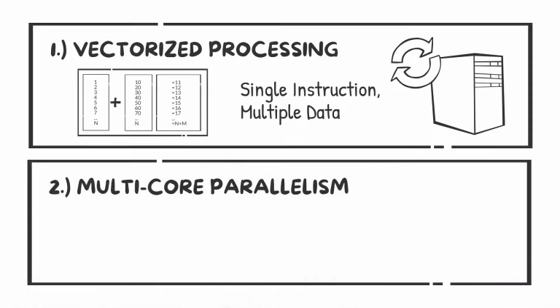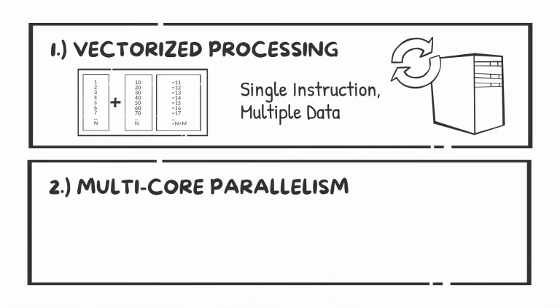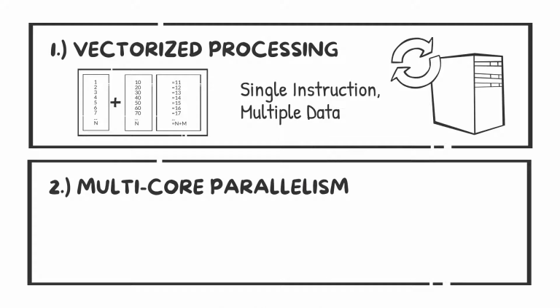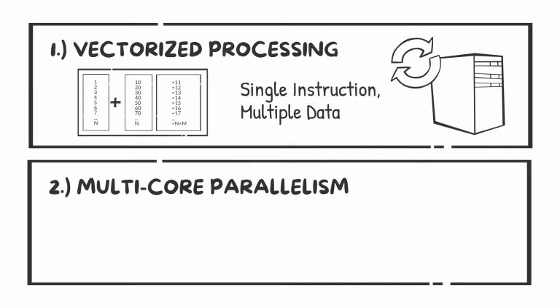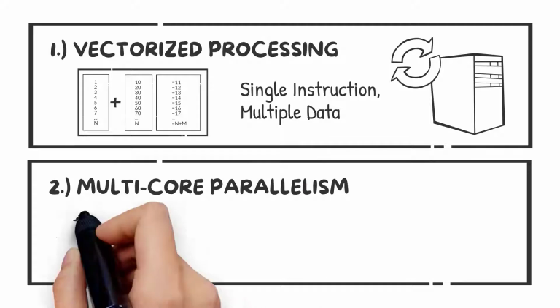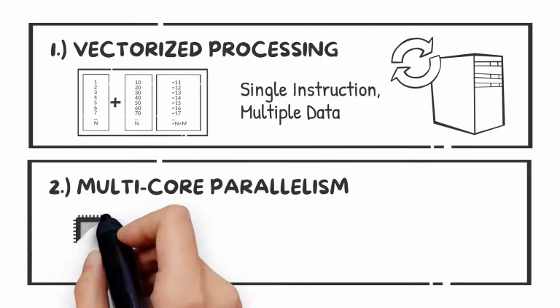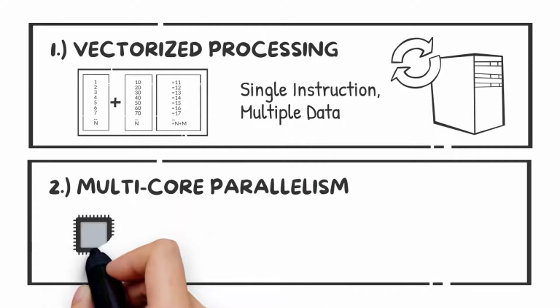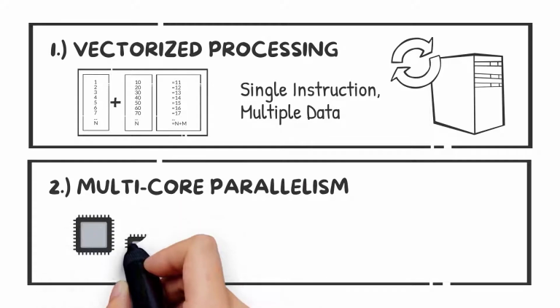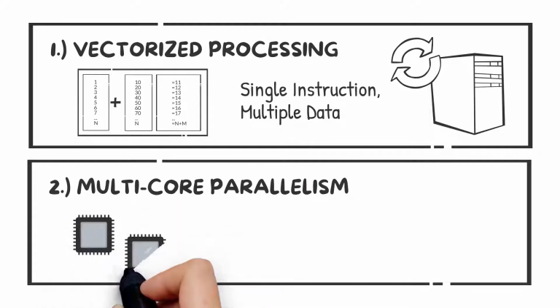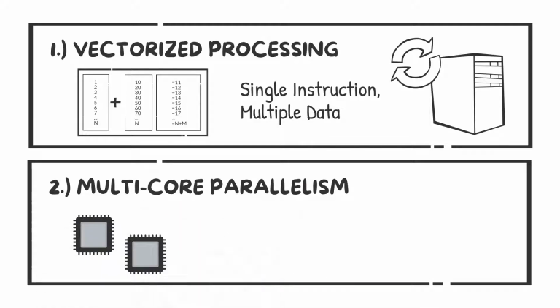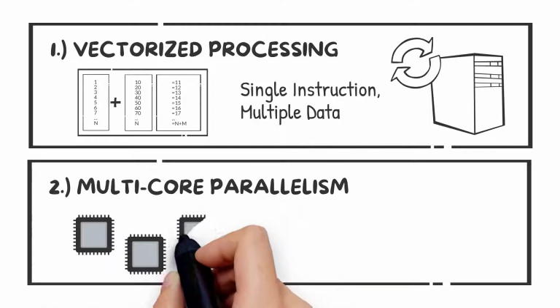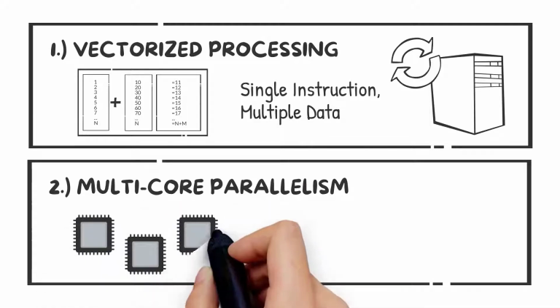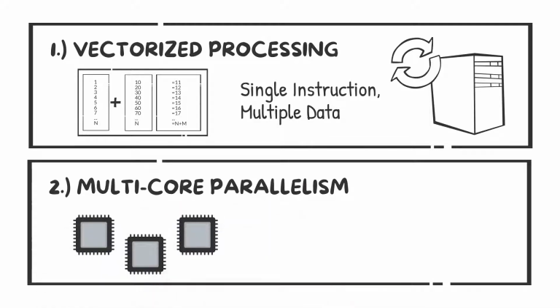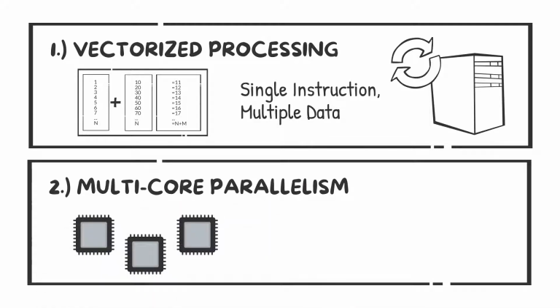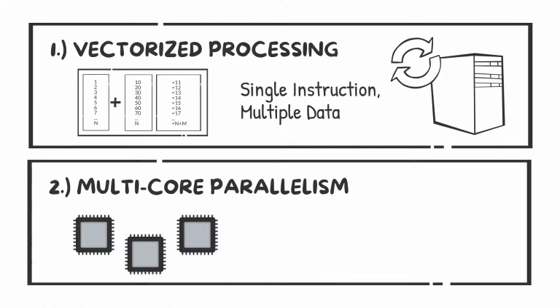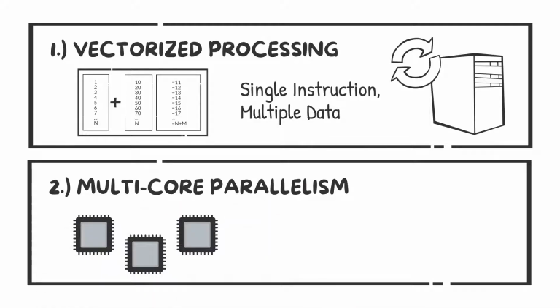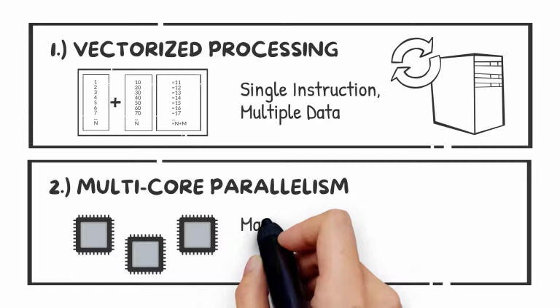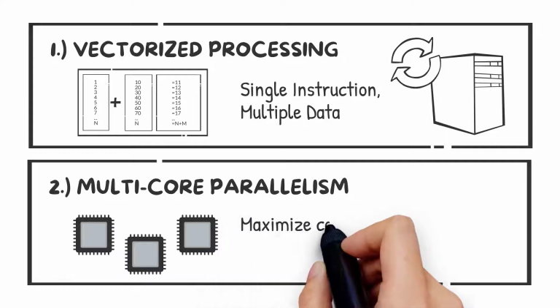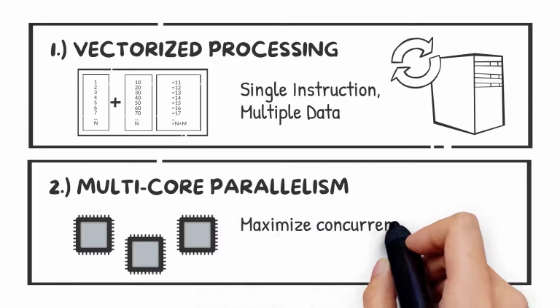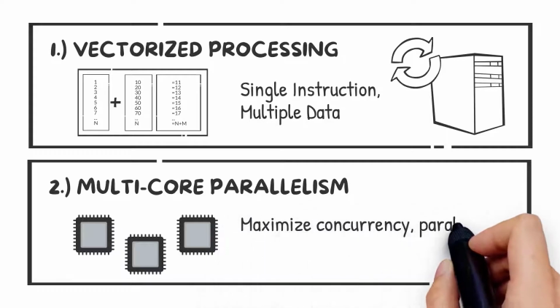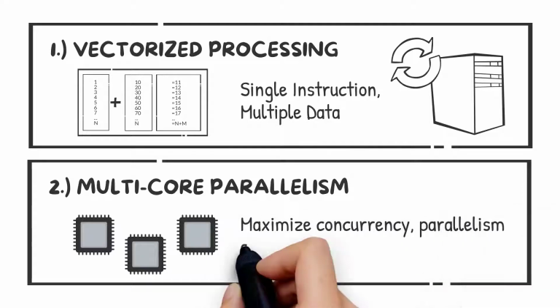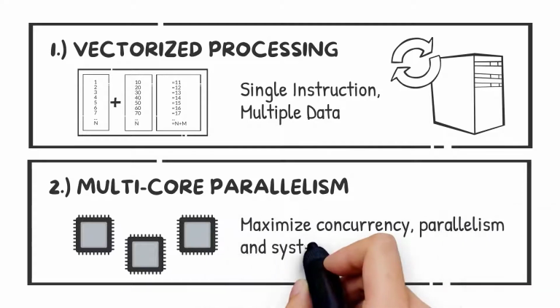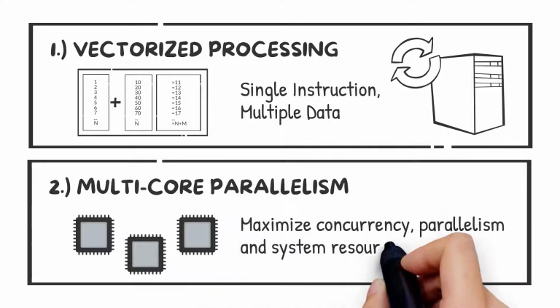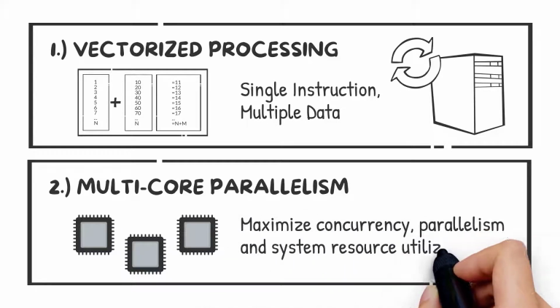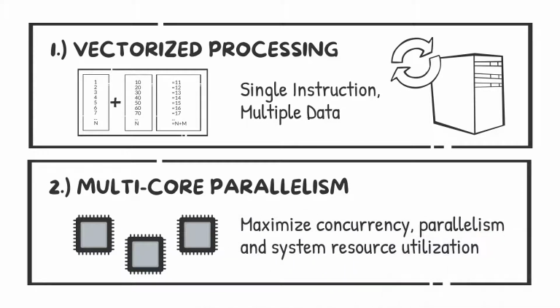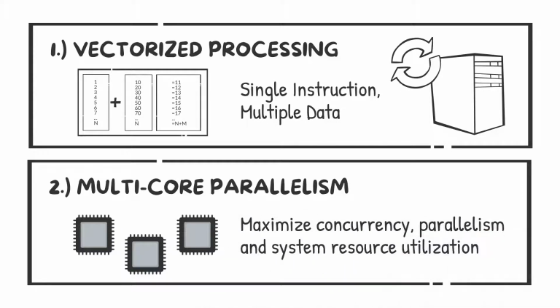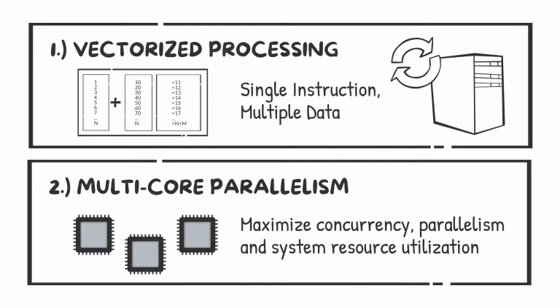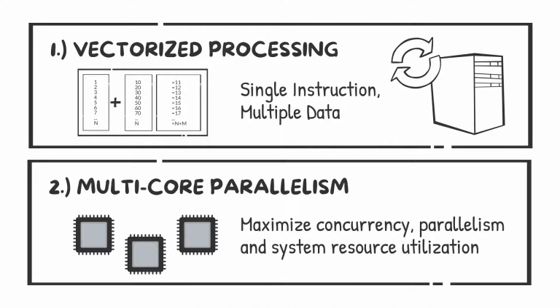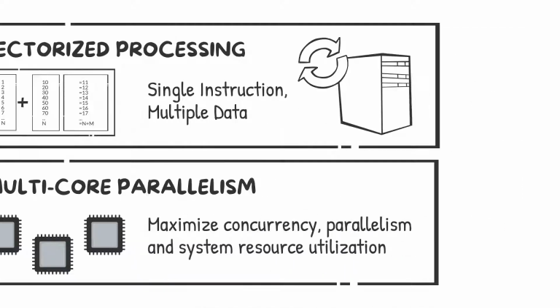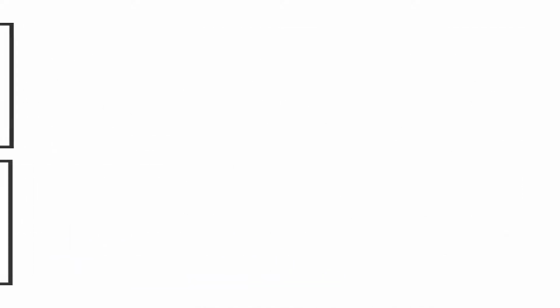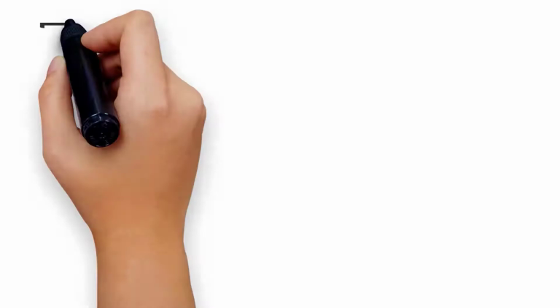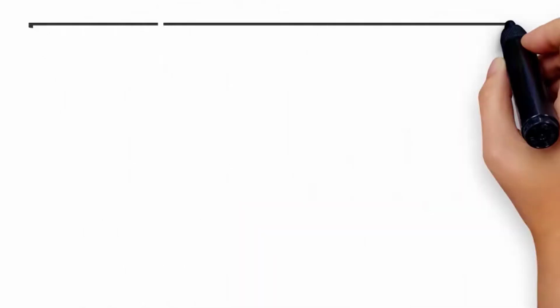Two: taking full advantage of multi-core CPUs, Avalanche can perform vector processing across all available cores, which maximizes concurrency, parallelism, and system resource utilization.